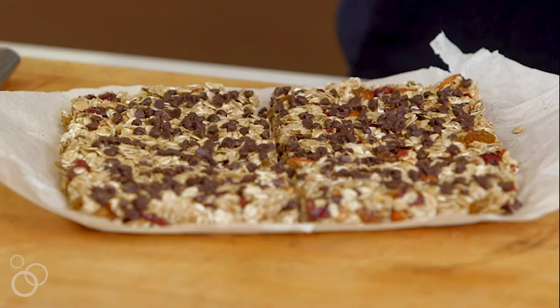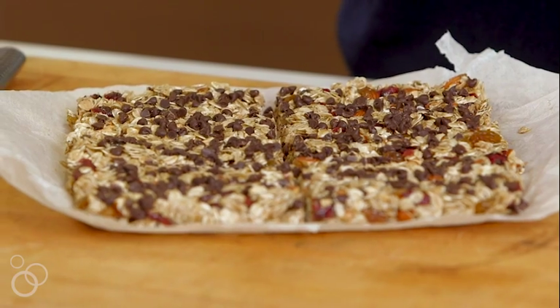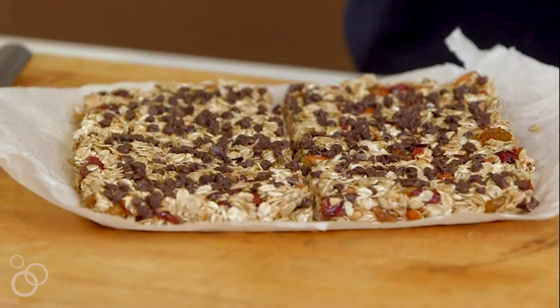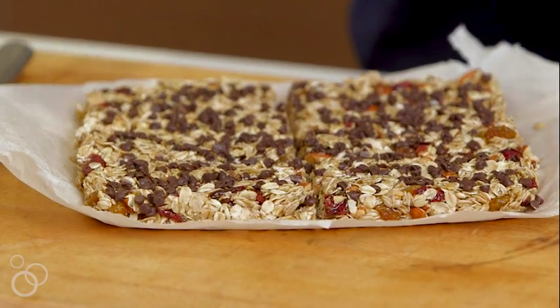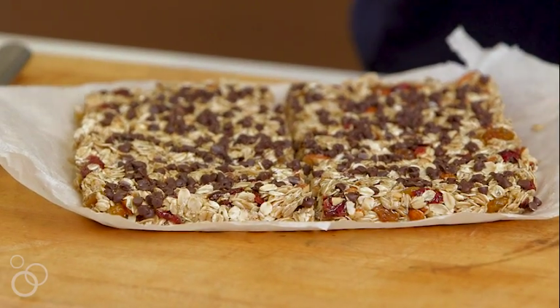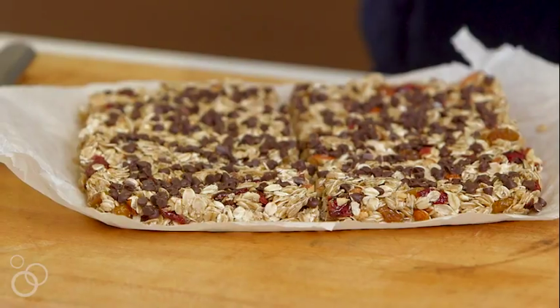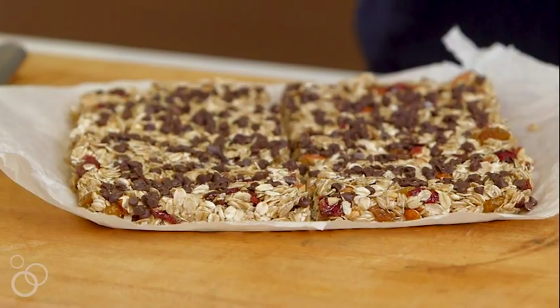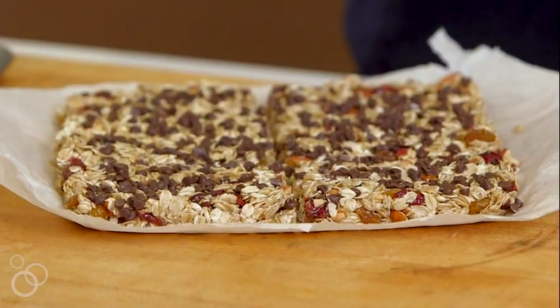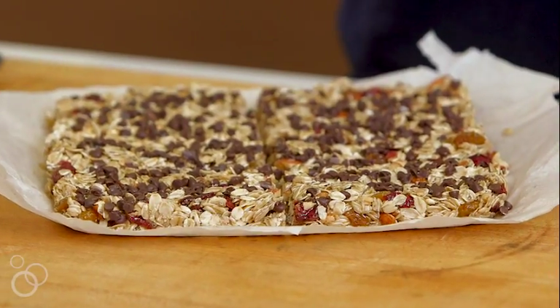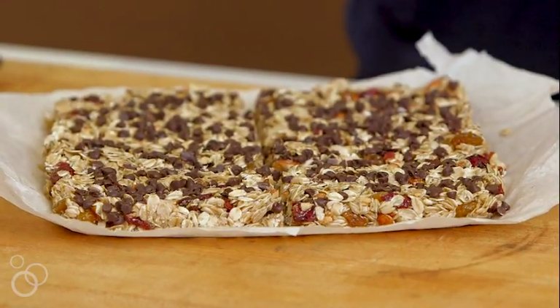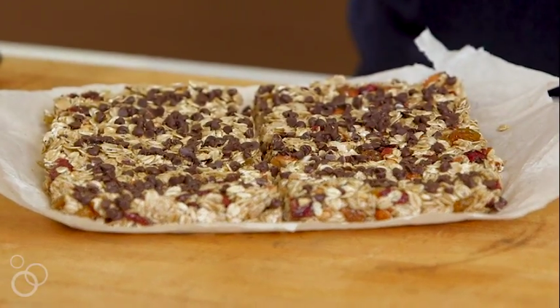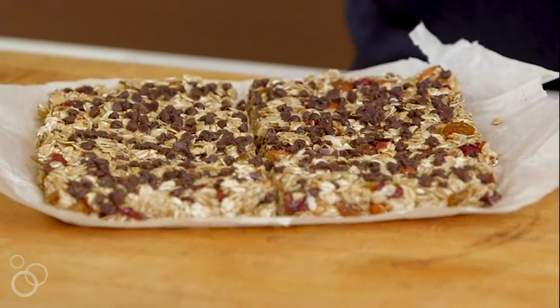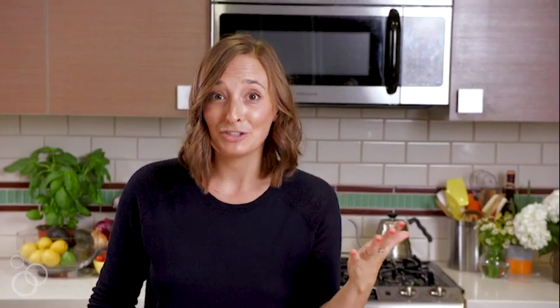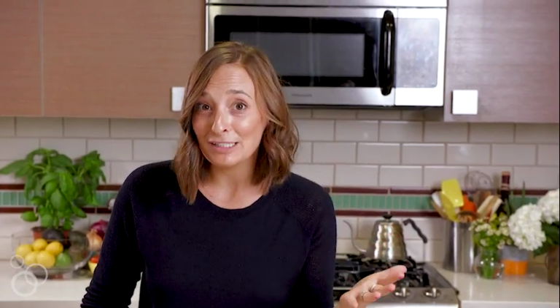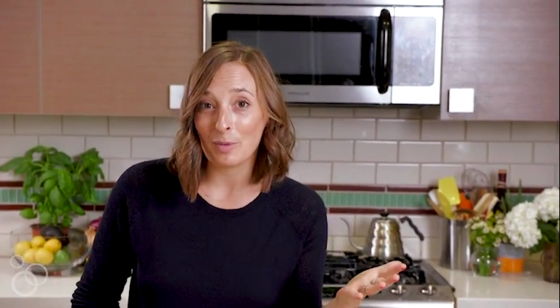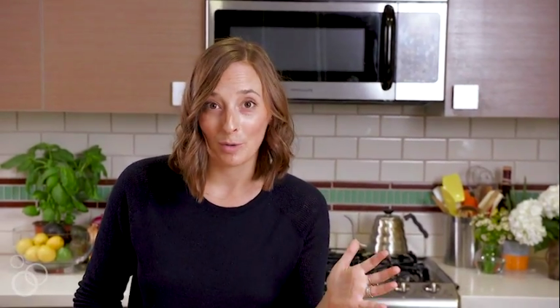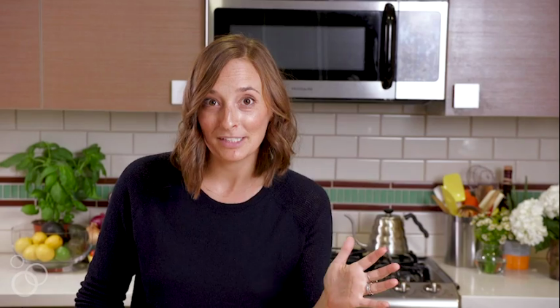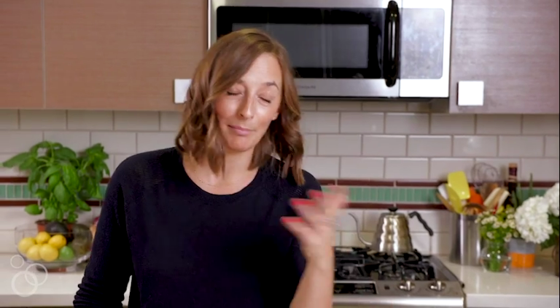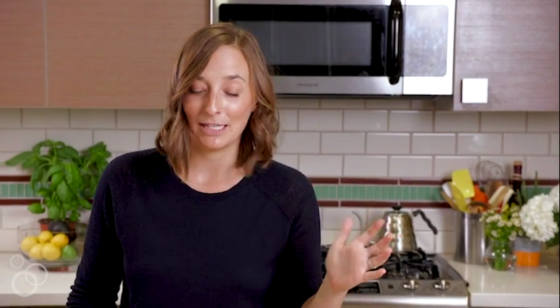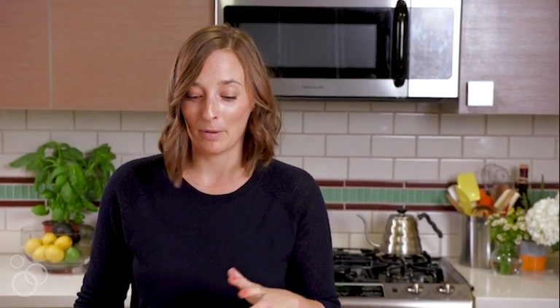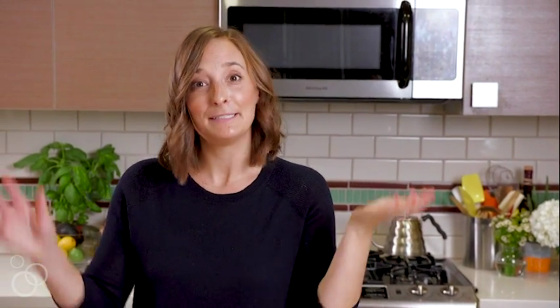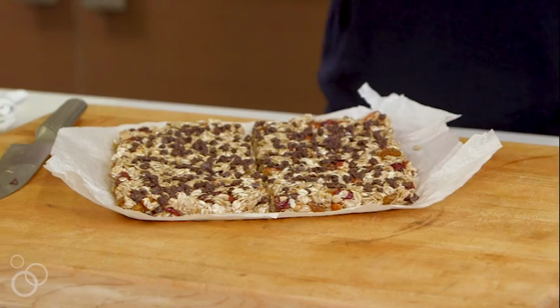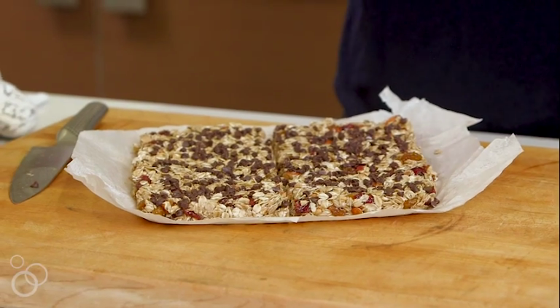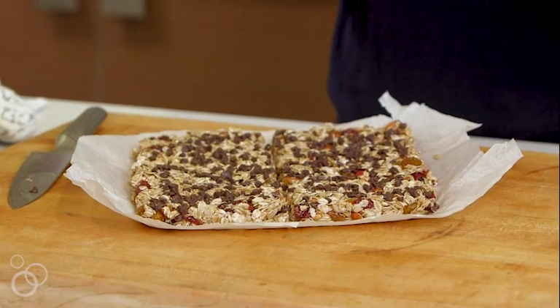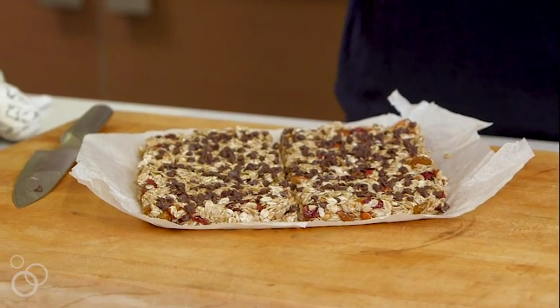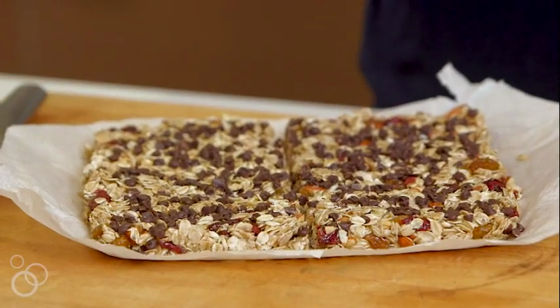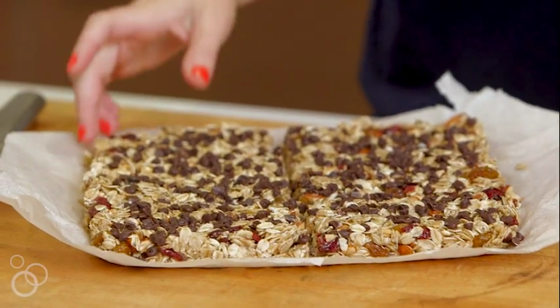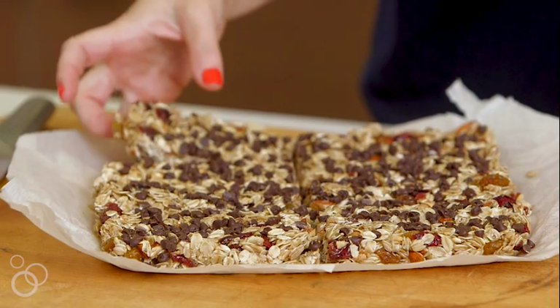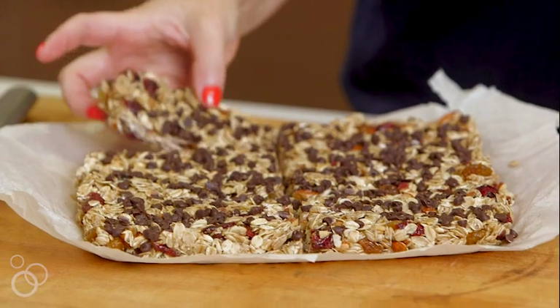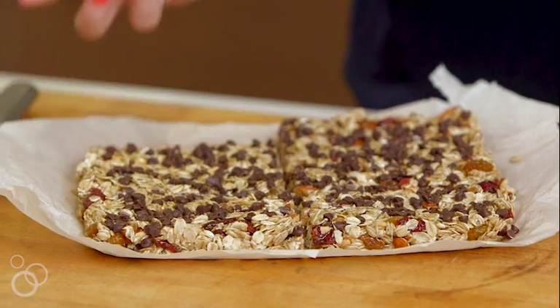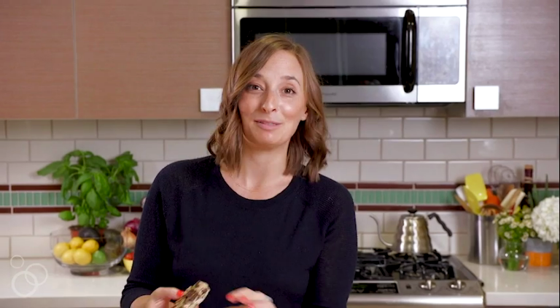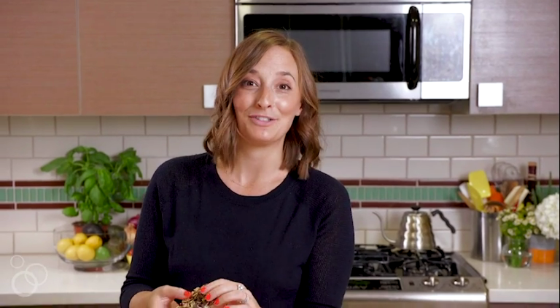How good do these look? You could wrap them up in some plastic wrap, store them in the fridge, put them in Tupperware. They actually freeze really well if you want to make them last for a couple months, and that's it. Way cheaper than buying them from the store, and a hundred times more delicious.